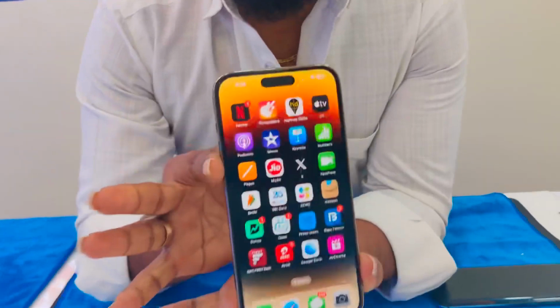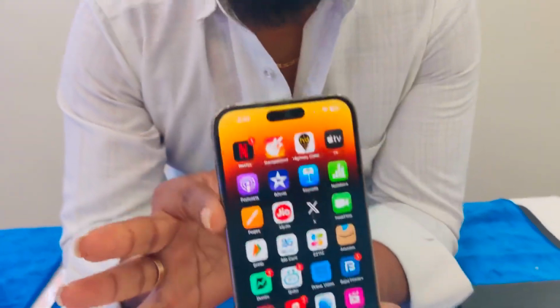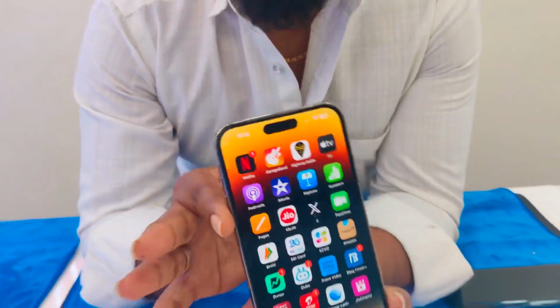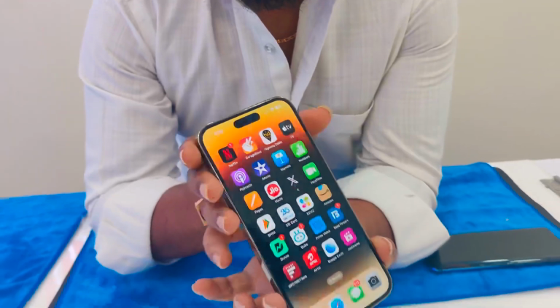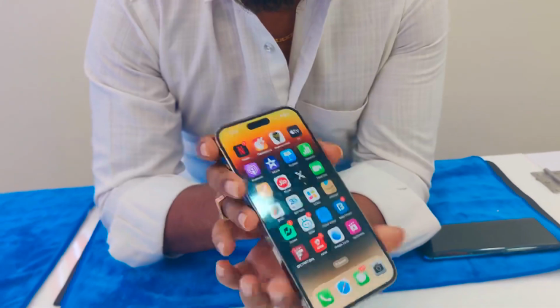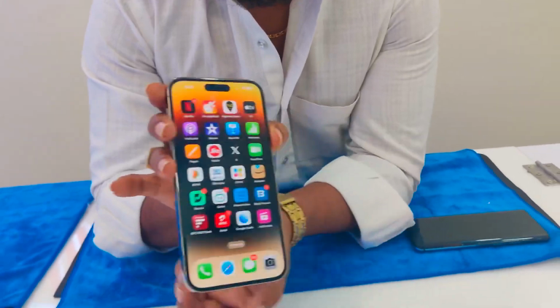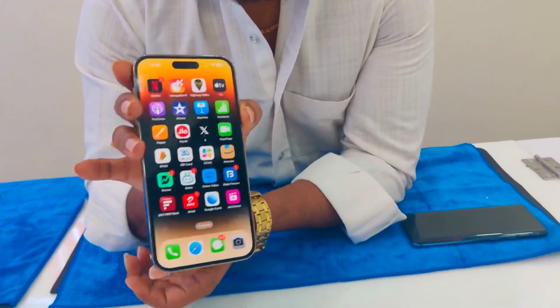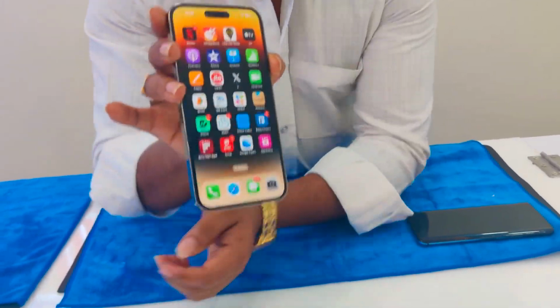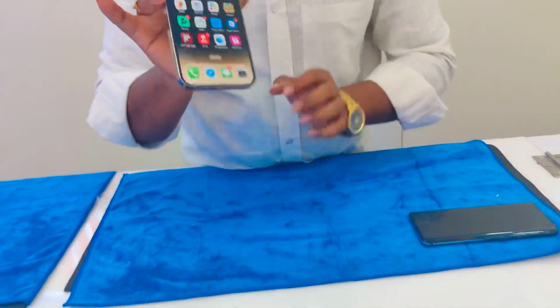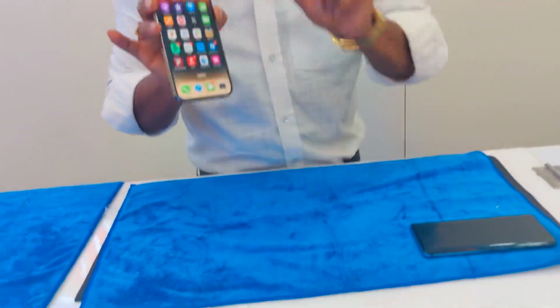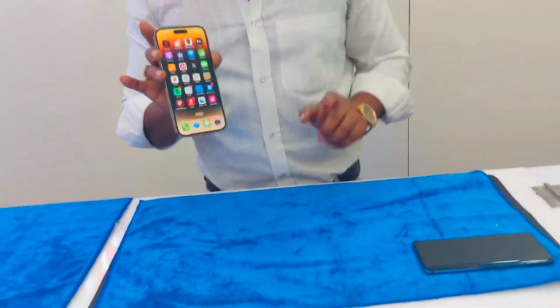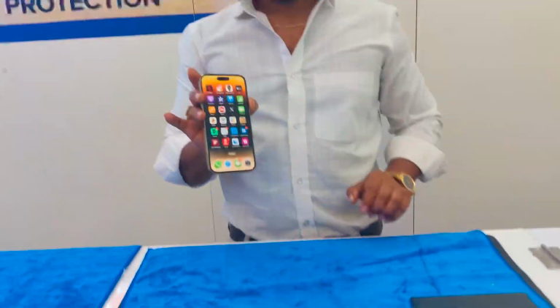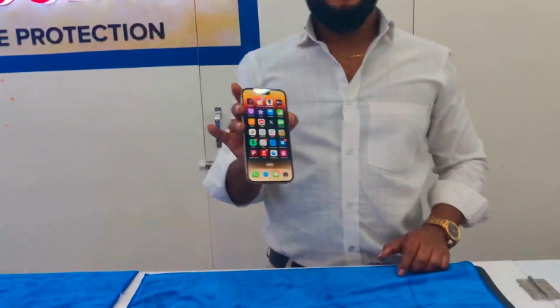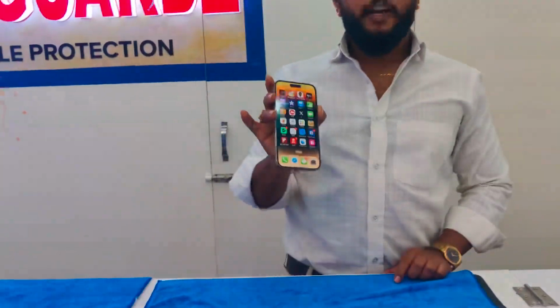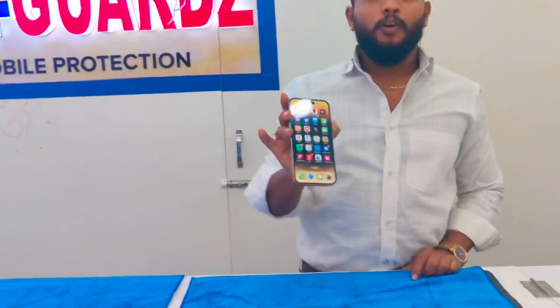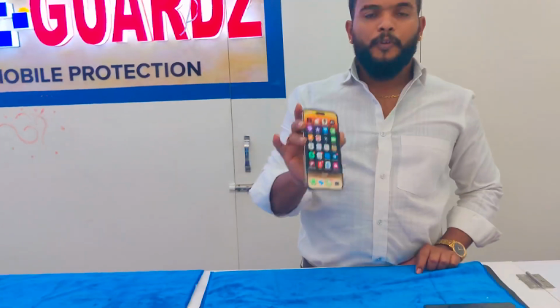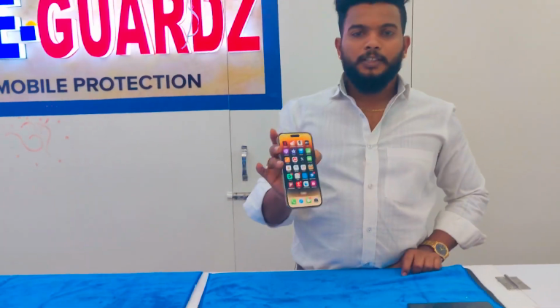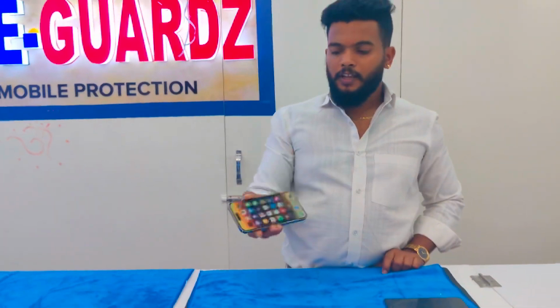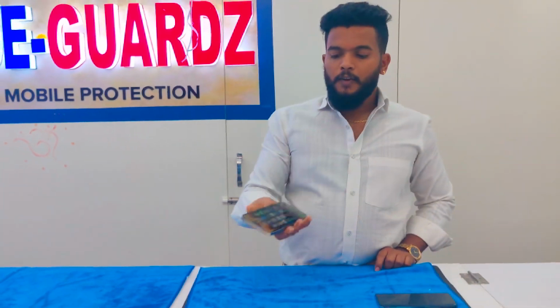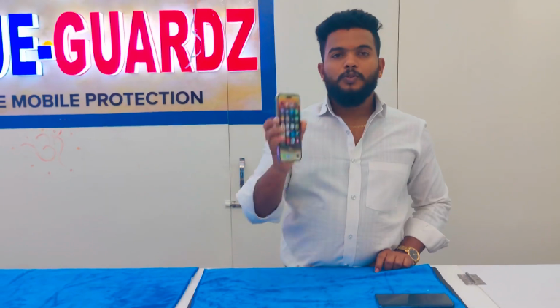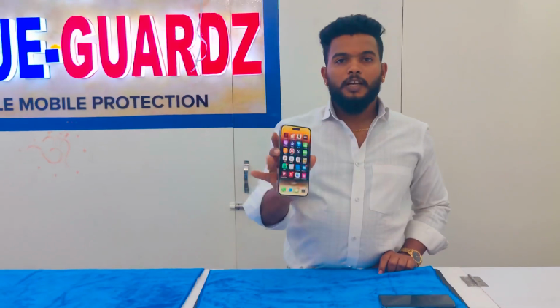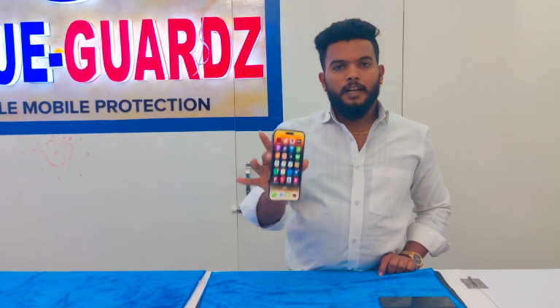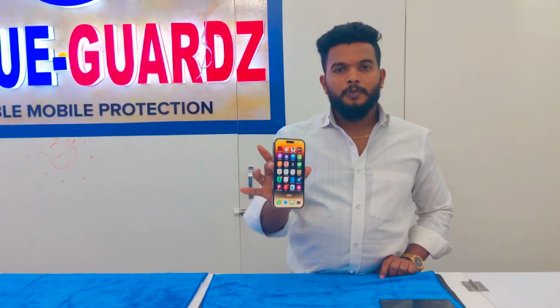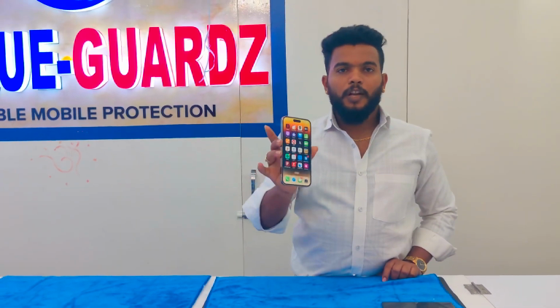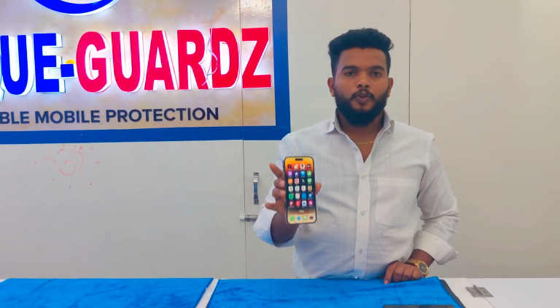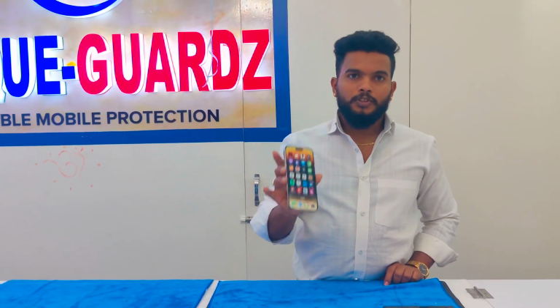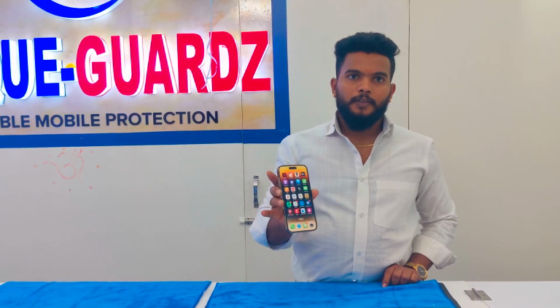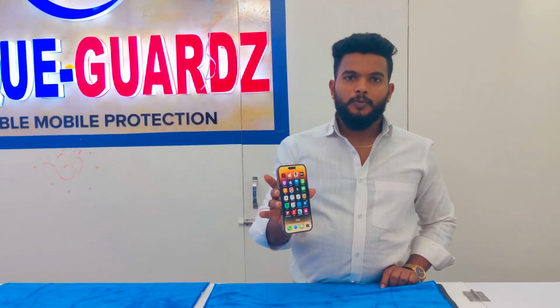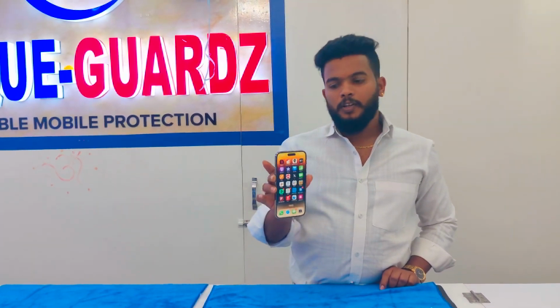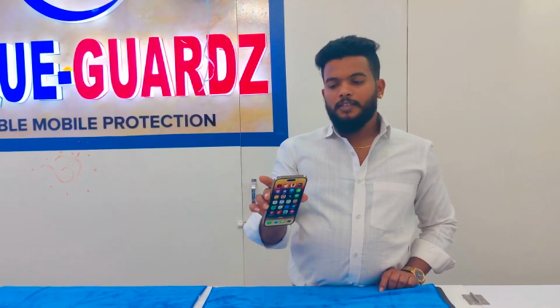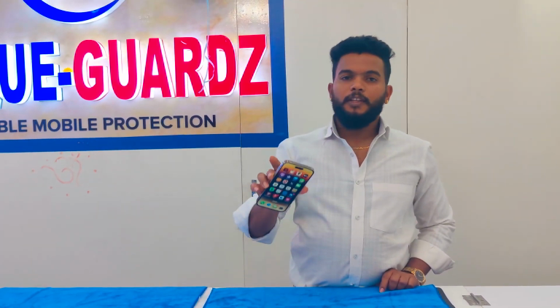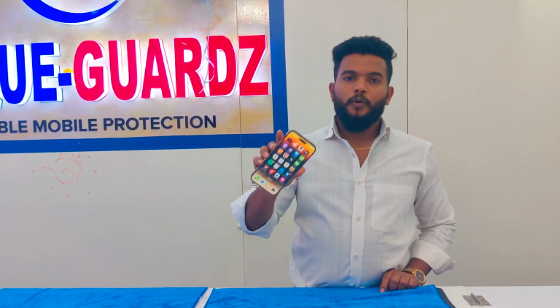Your phone is also safe. You can use the lifetime replacement warranty. If you get even a single scratch, you can also have a good deal. So you can use the pocket.